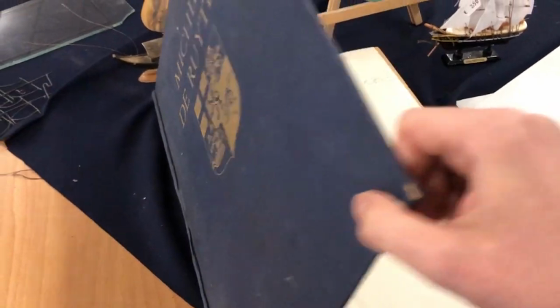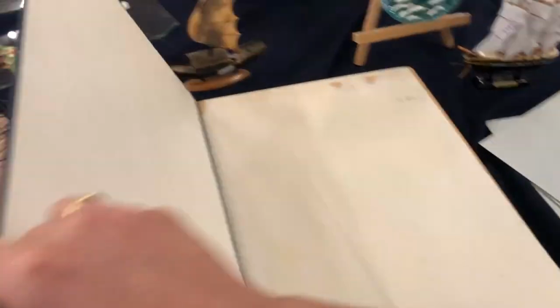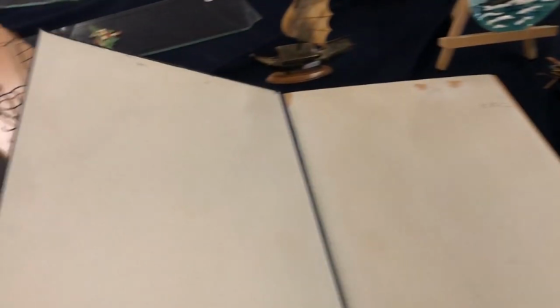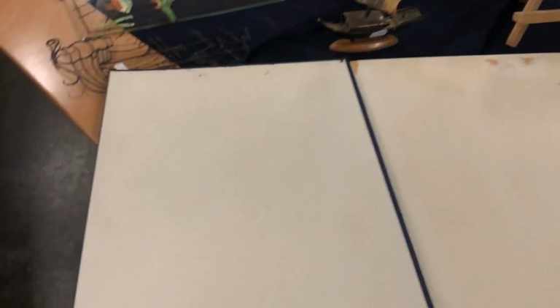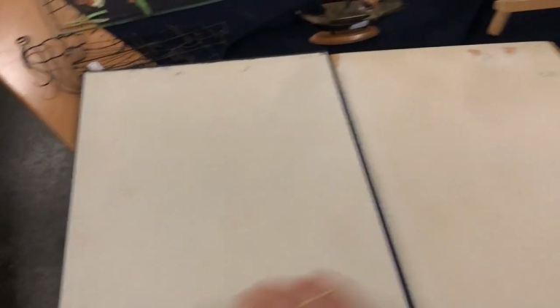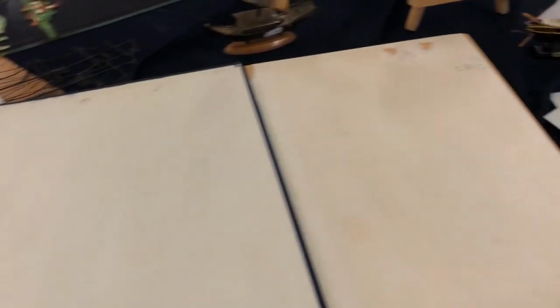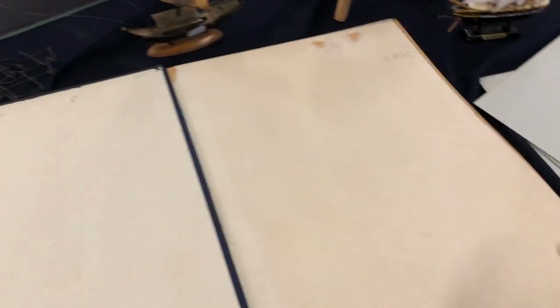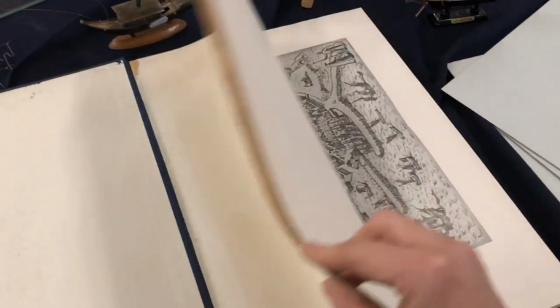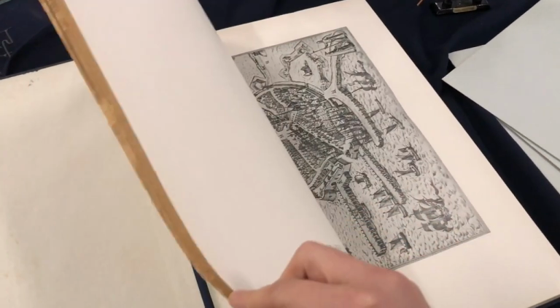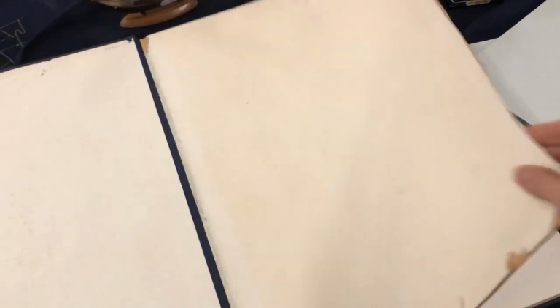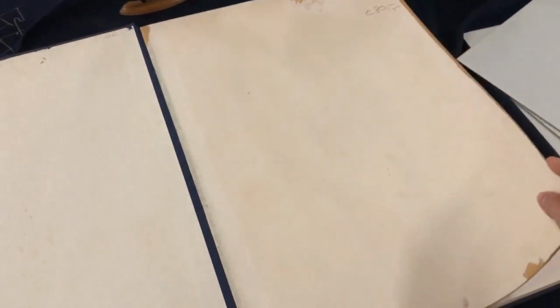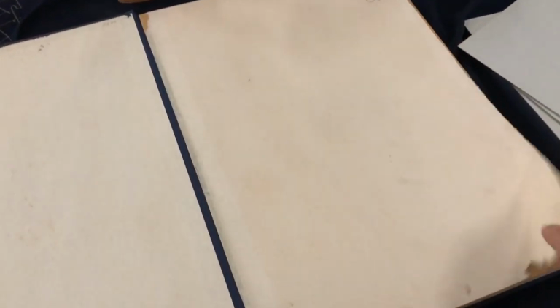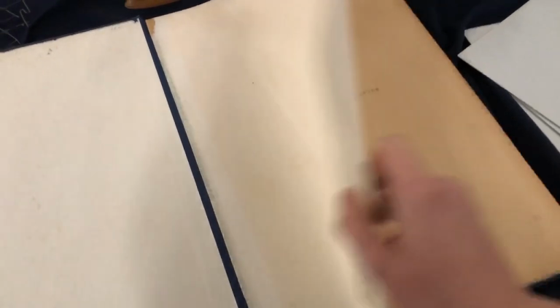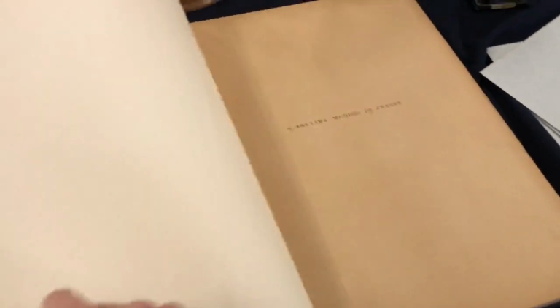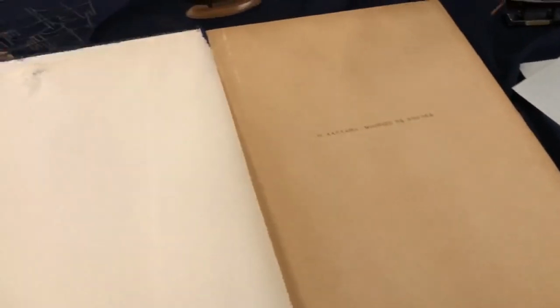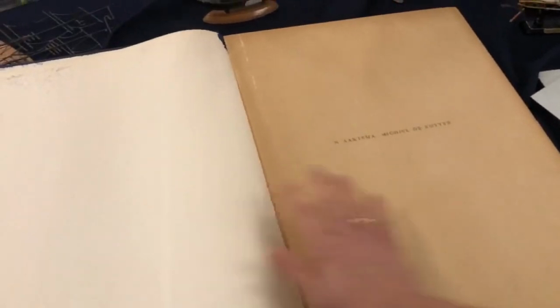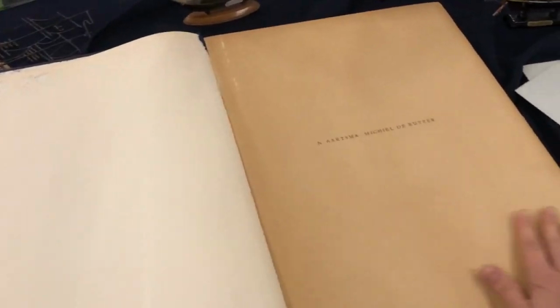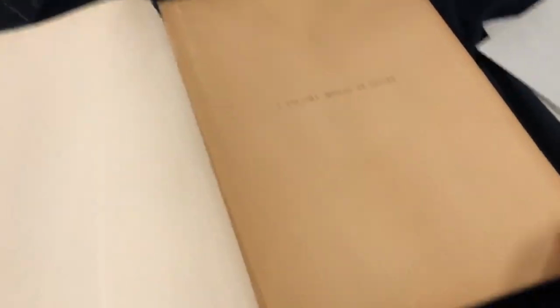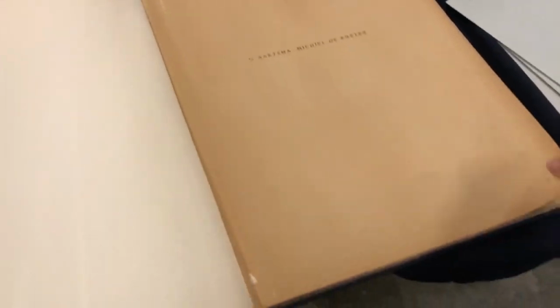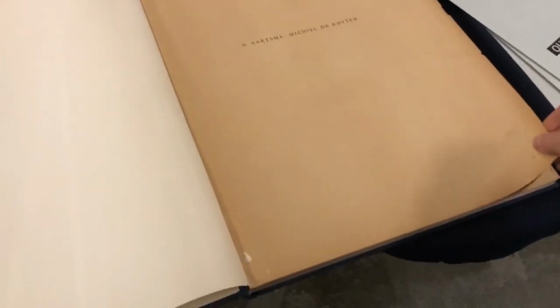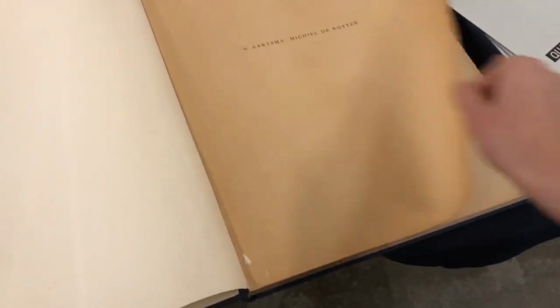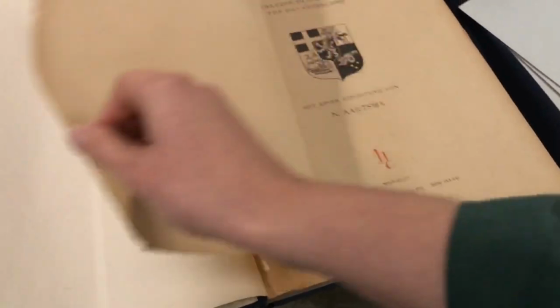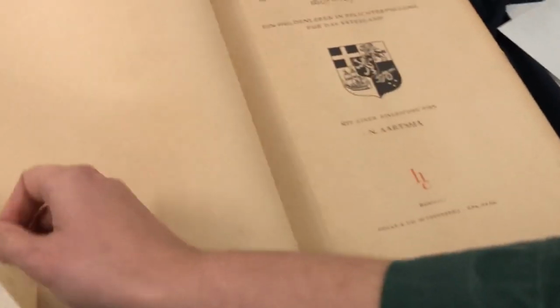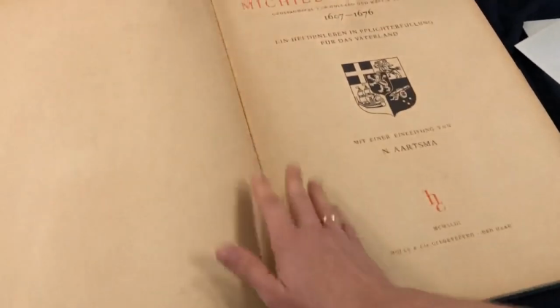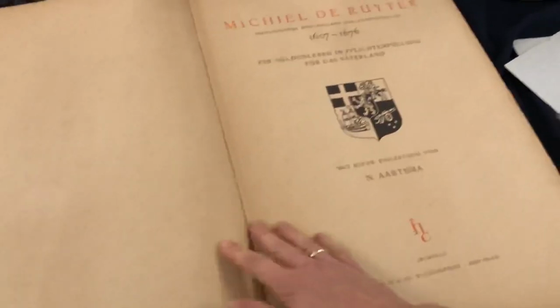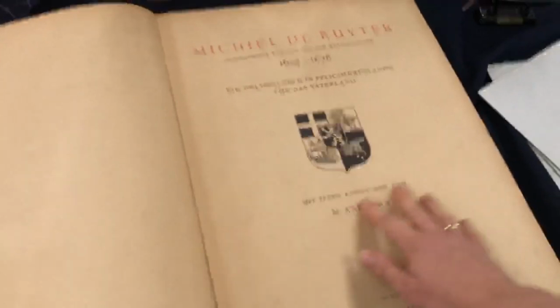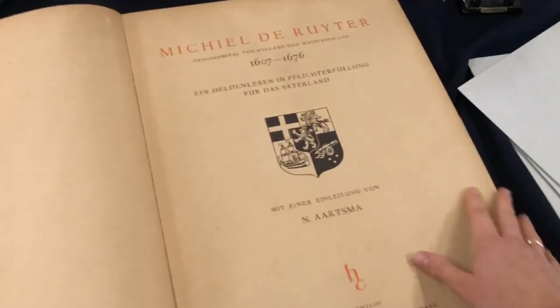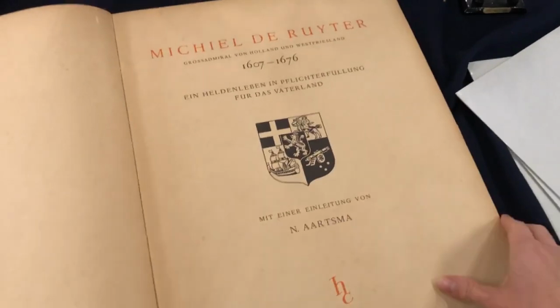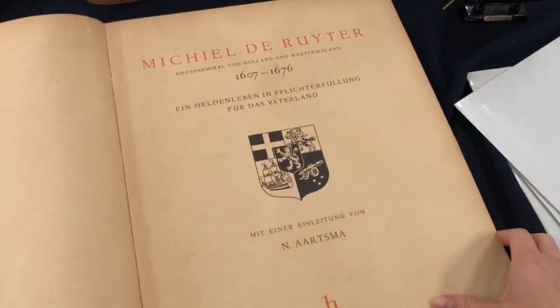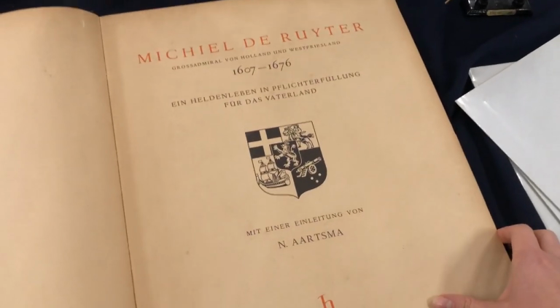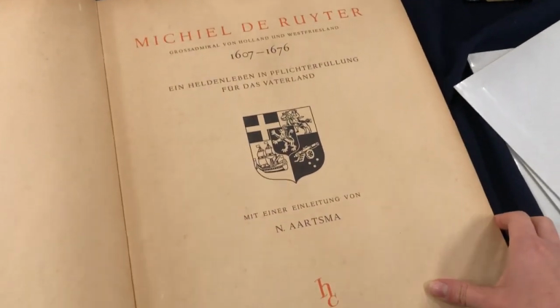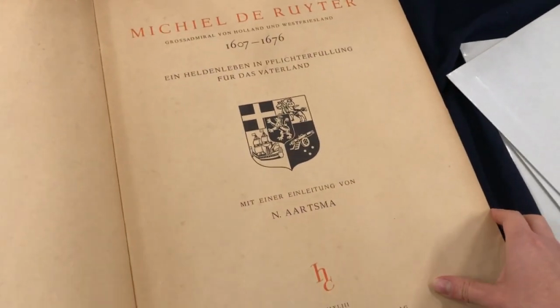They have this whole corner of vintage nautical items, which was pretty cool. As much as I would have loved this book about Michiel de Ruyter, who was very famous during the colonial Dutch period, I only didn't get it because it was in German.